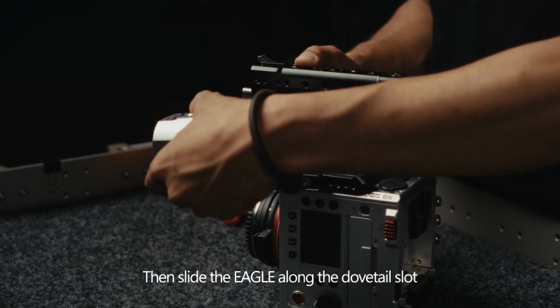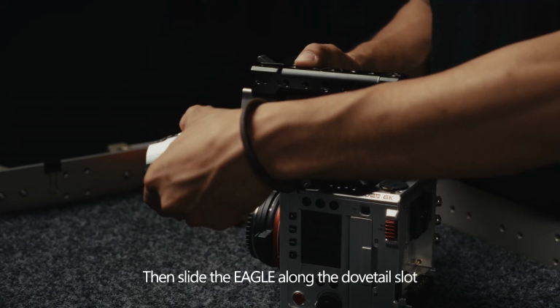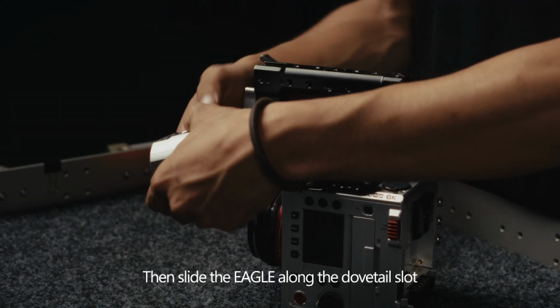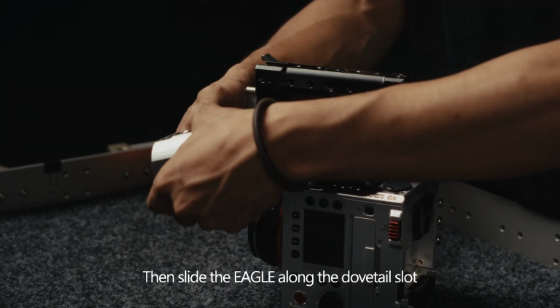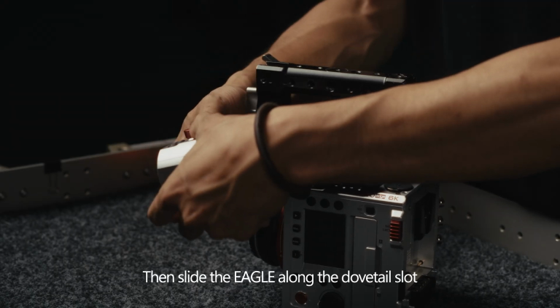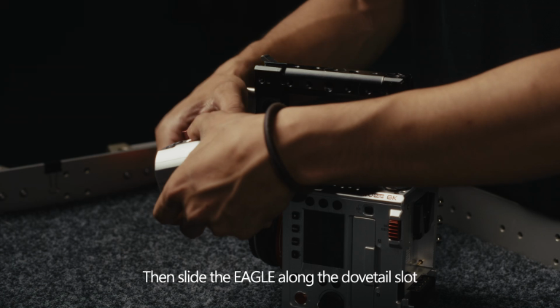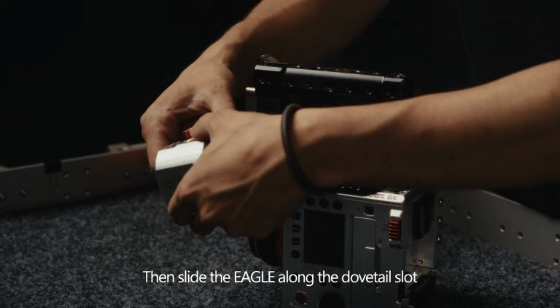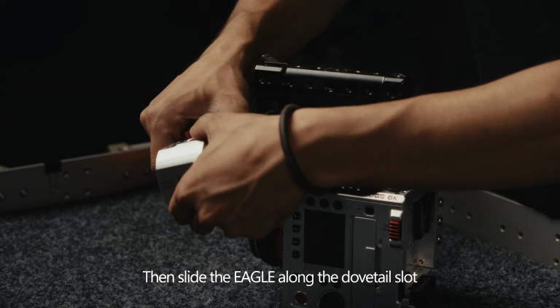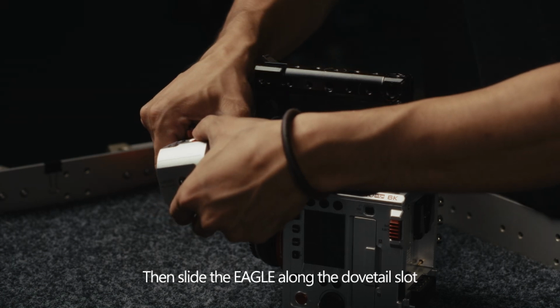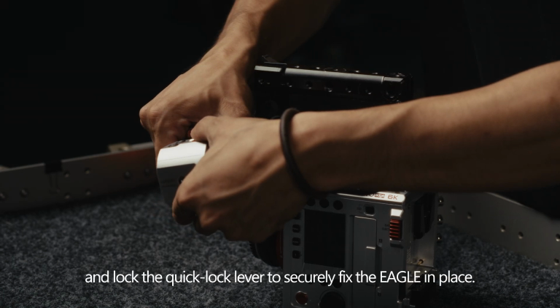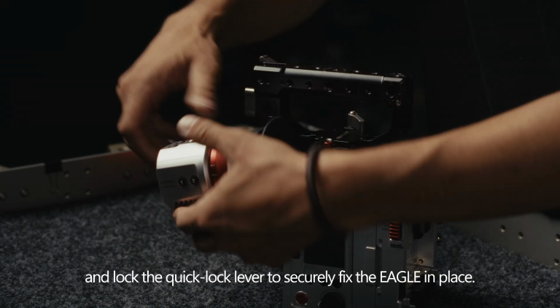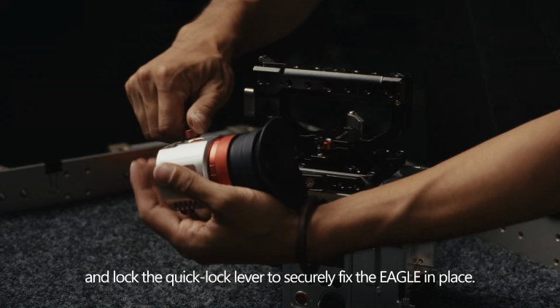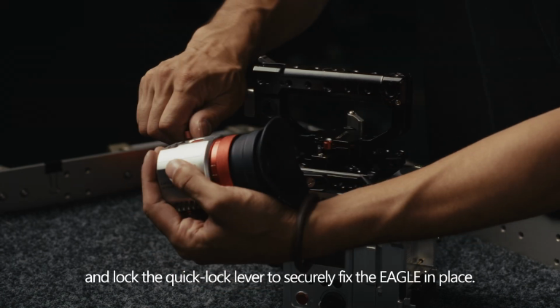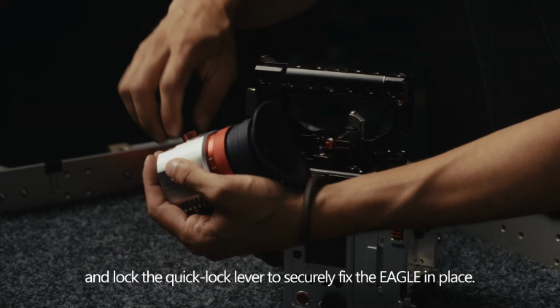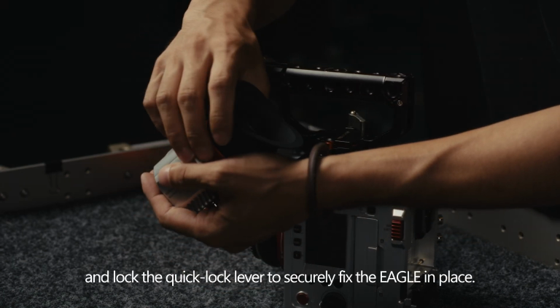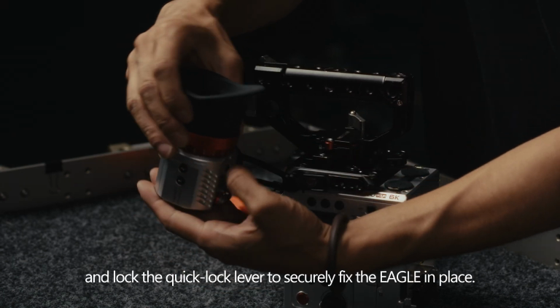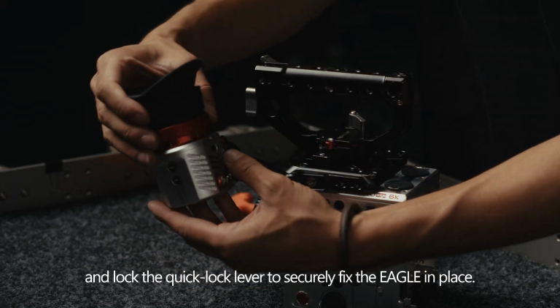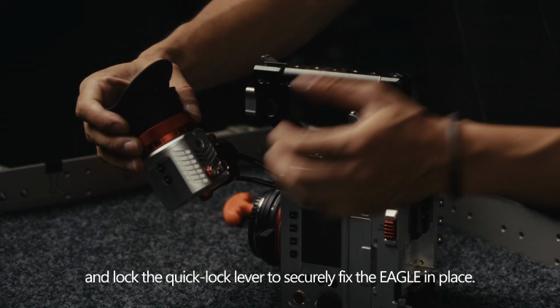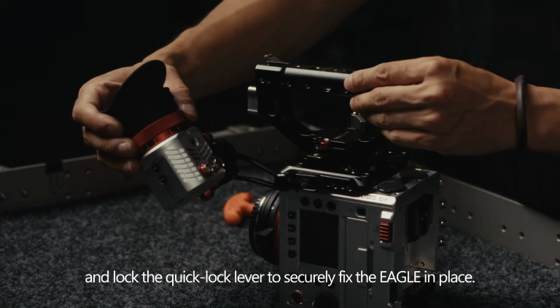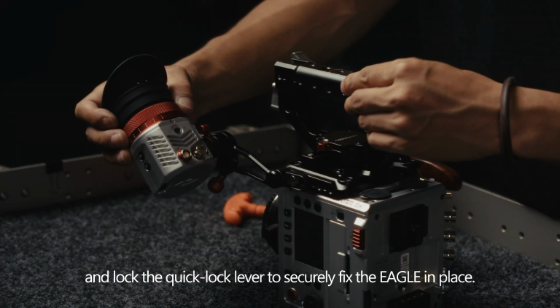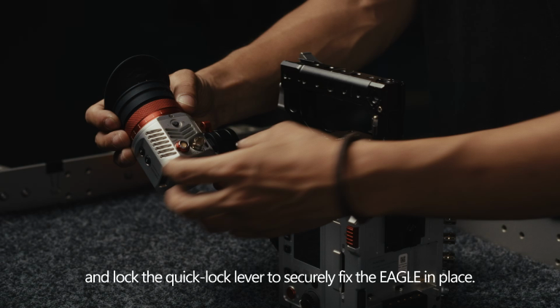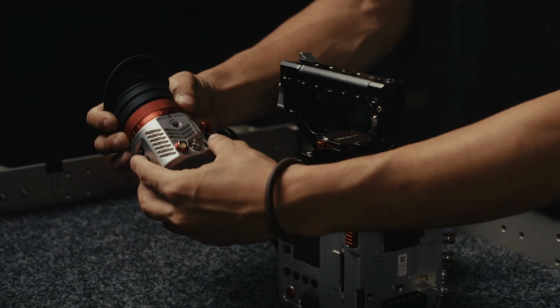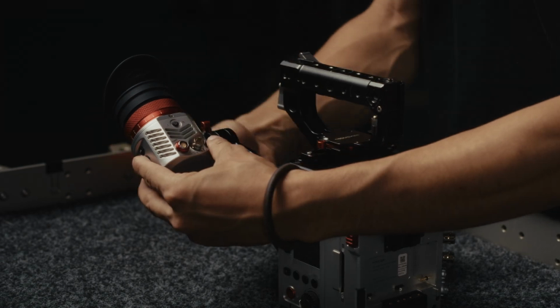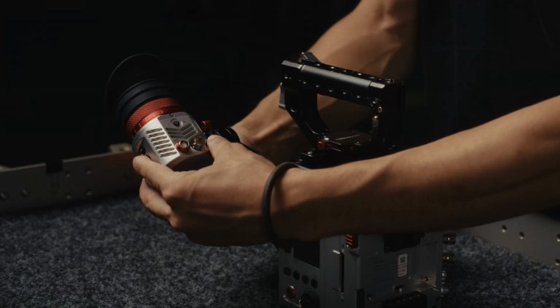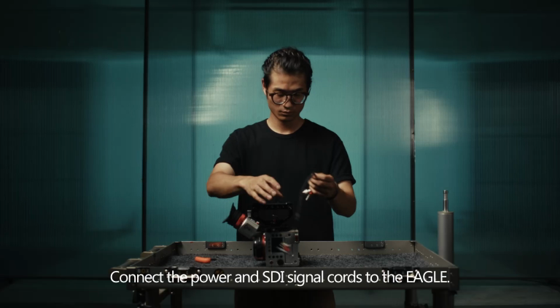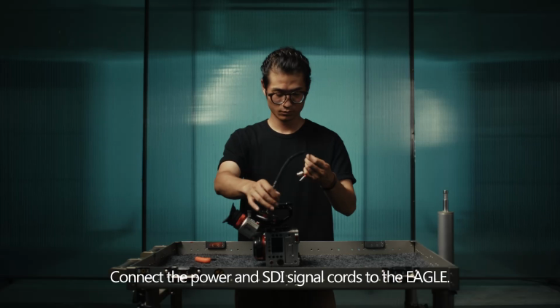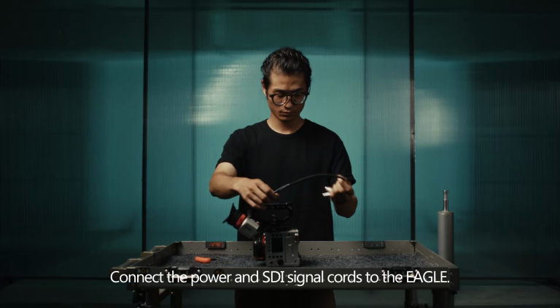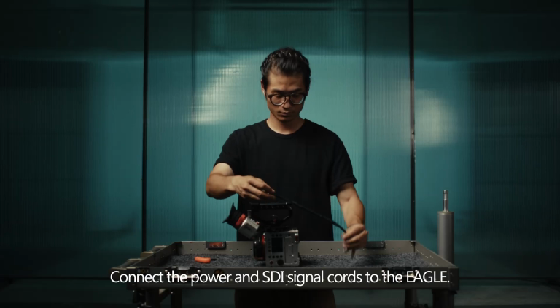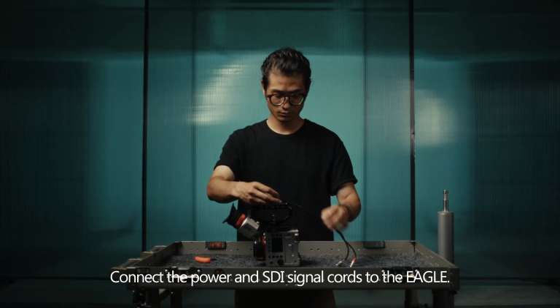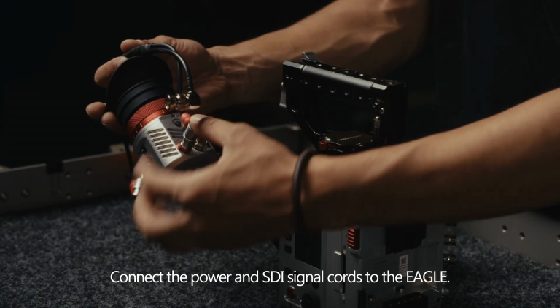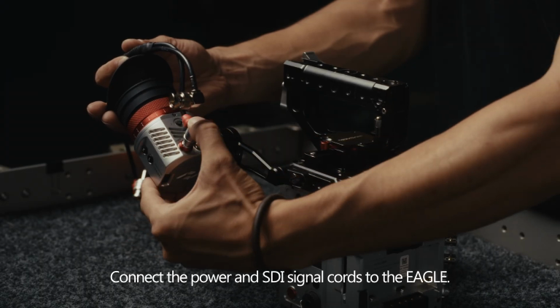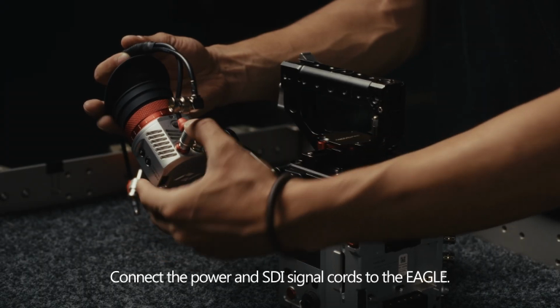Then slide the Eagle along the dovetail slot and lock the quick lock lever to securely fix the Eagle in place. Plug the power and SDI signal cords to the Eagle.